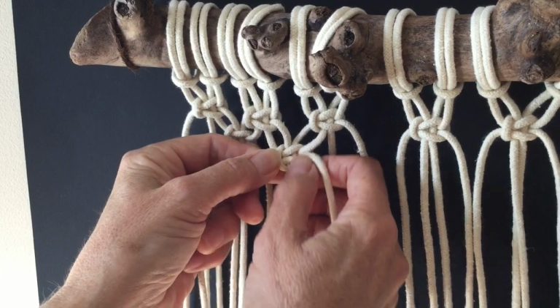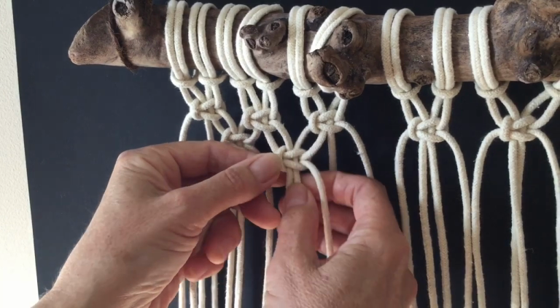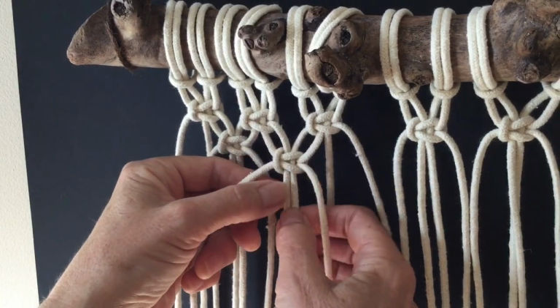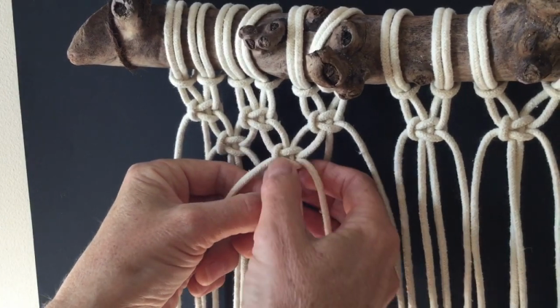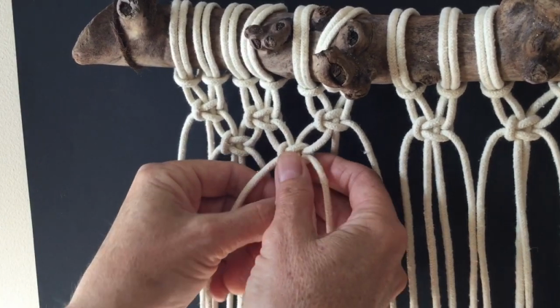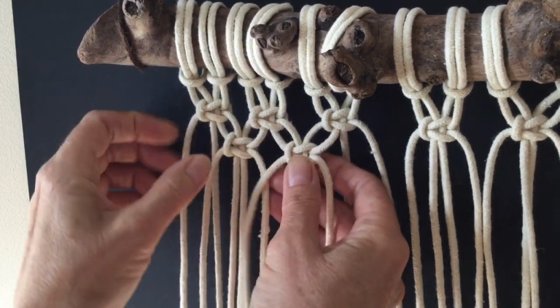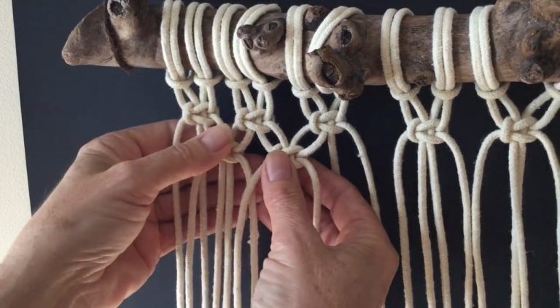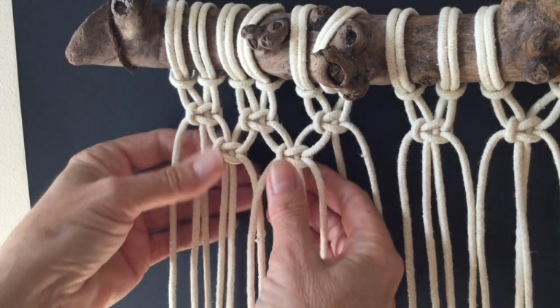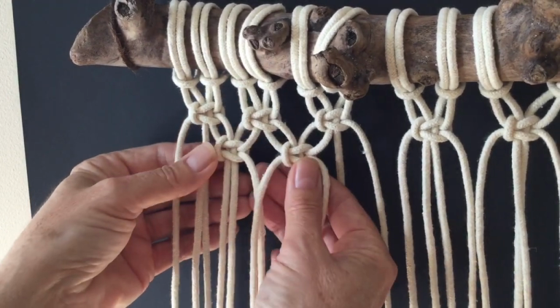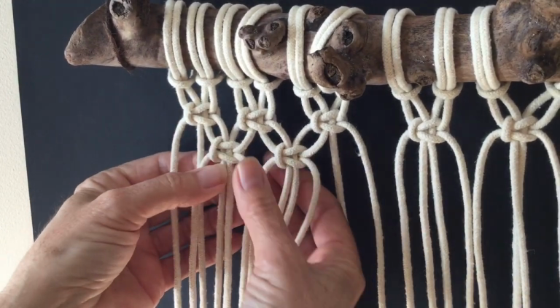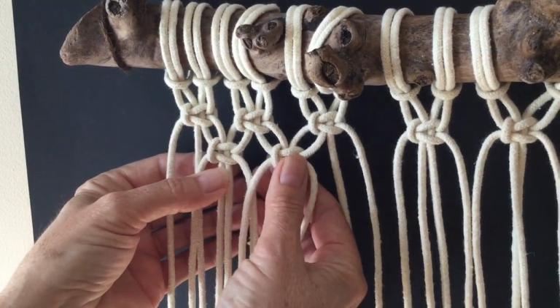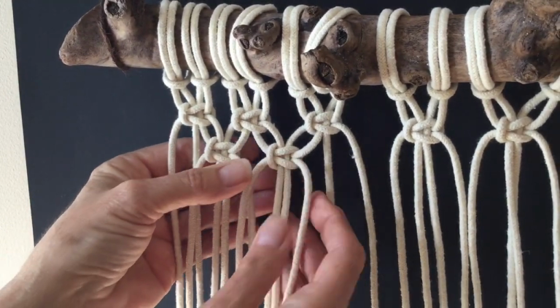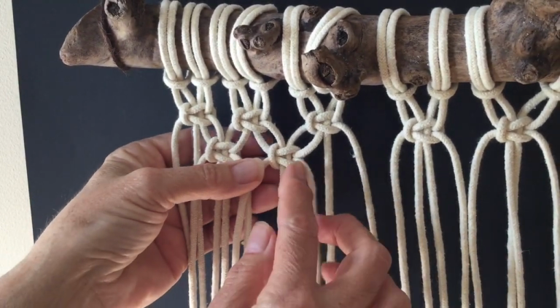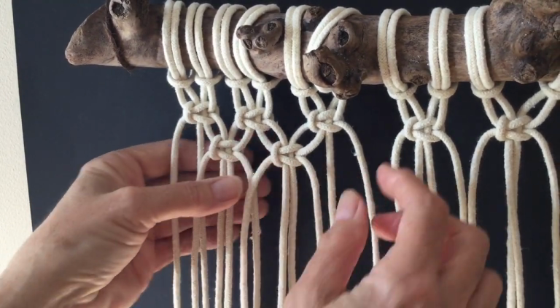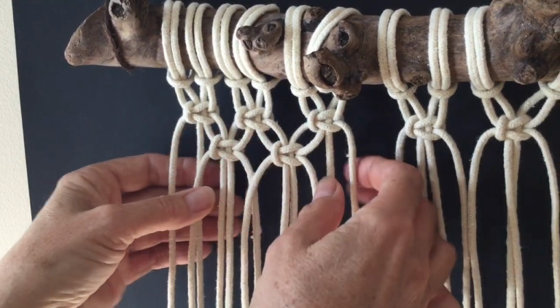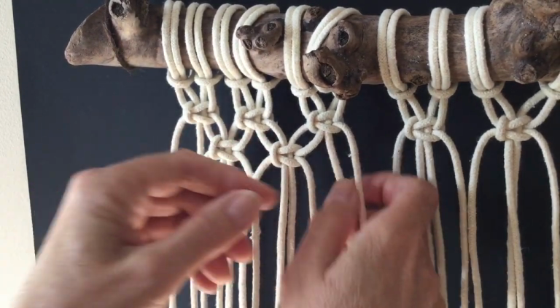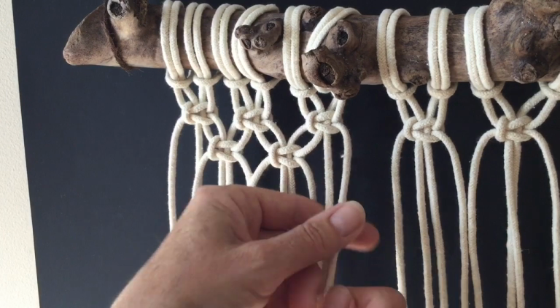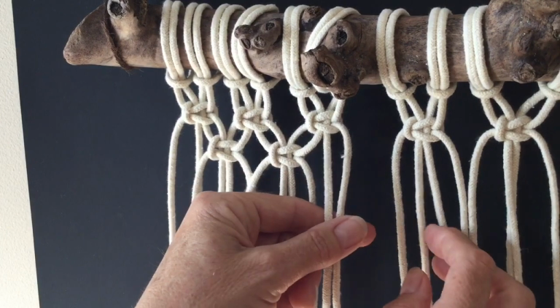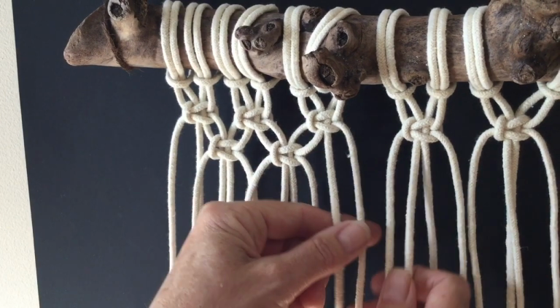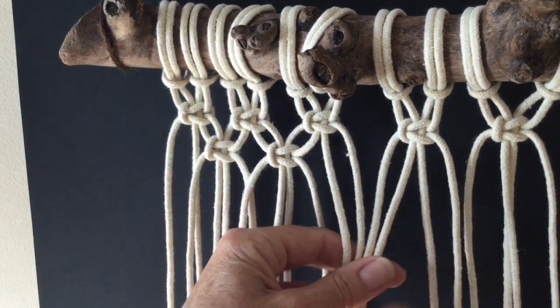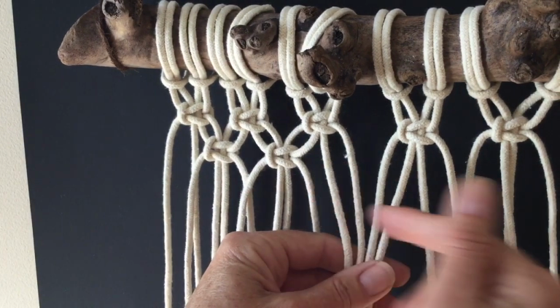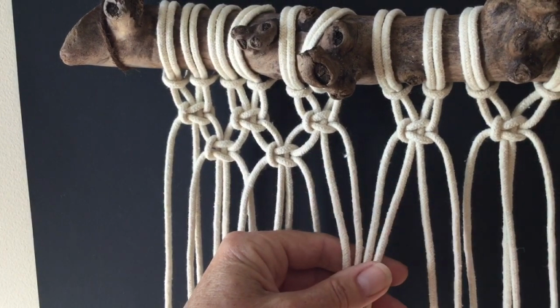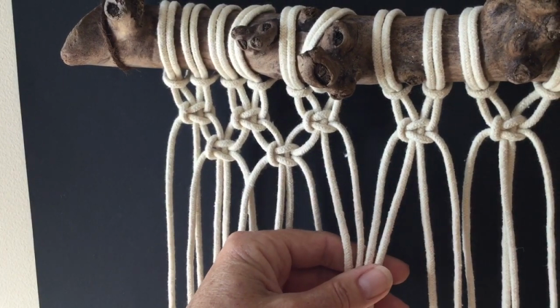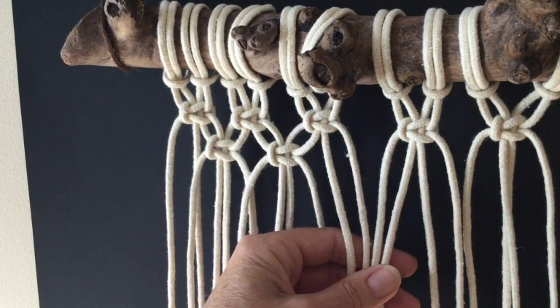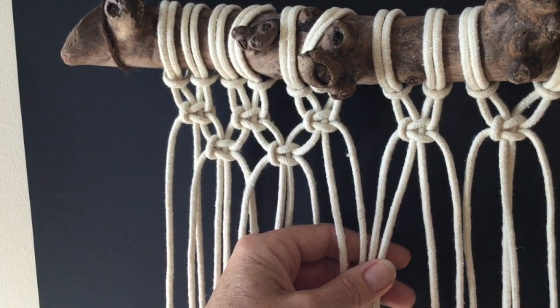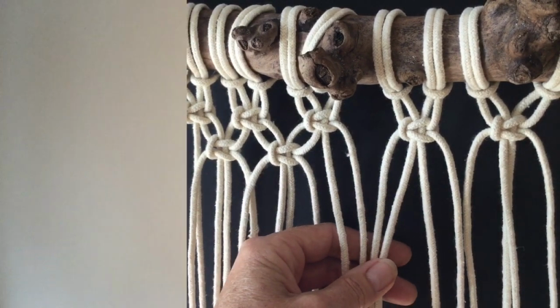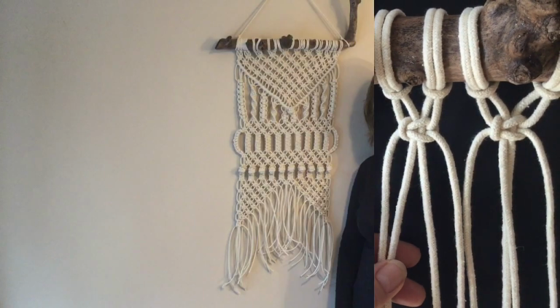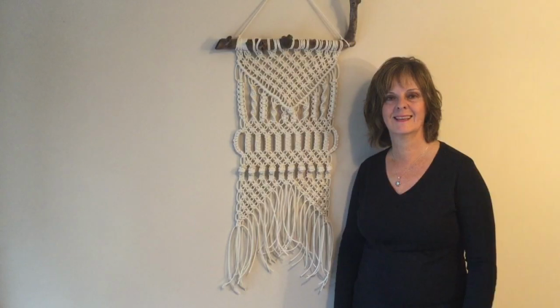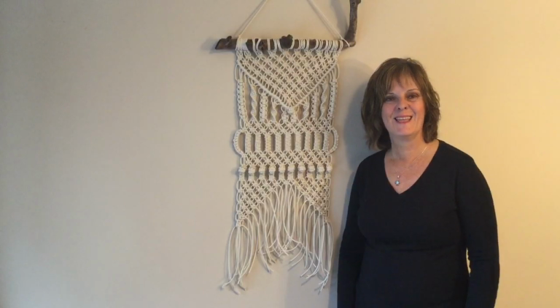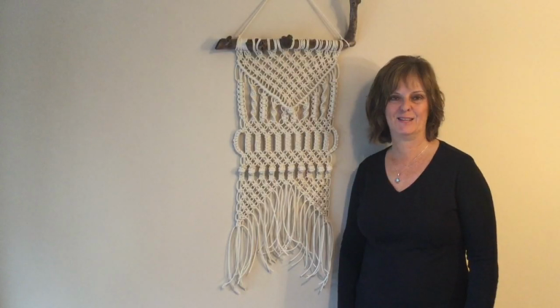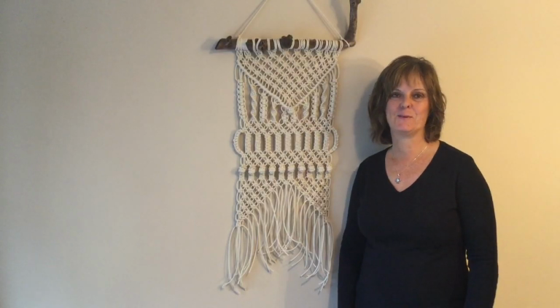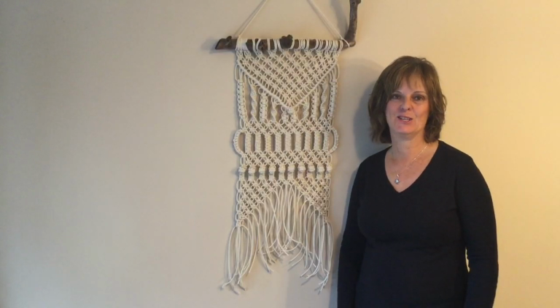You have now formed two square knots and you can see the alternating pattern. For your next sections, there are your four cords — continue along. Thanks for watching.